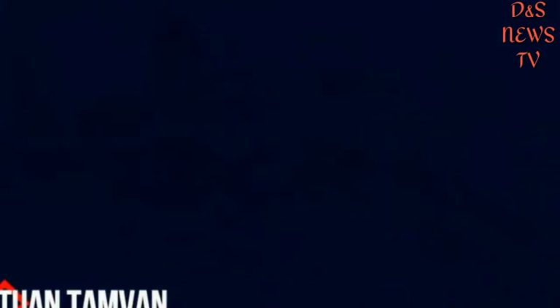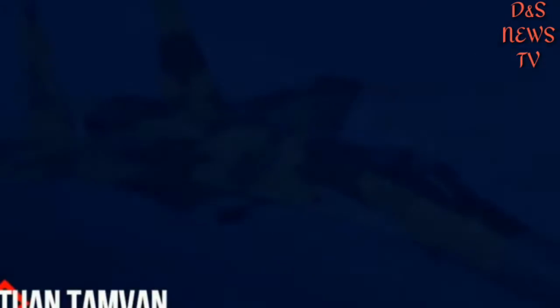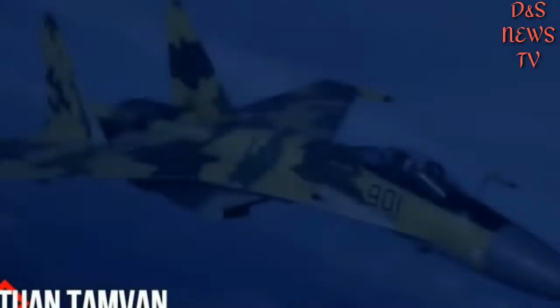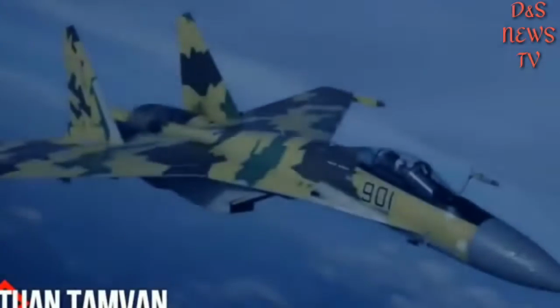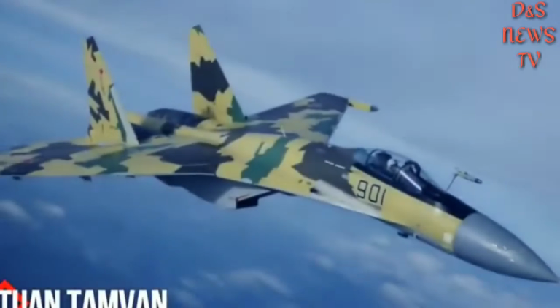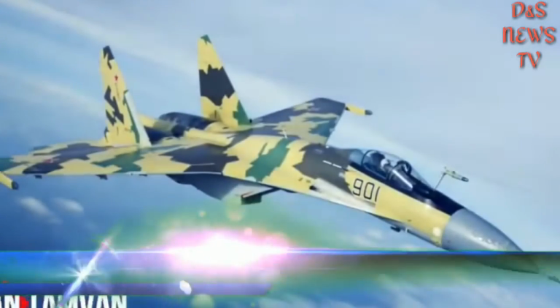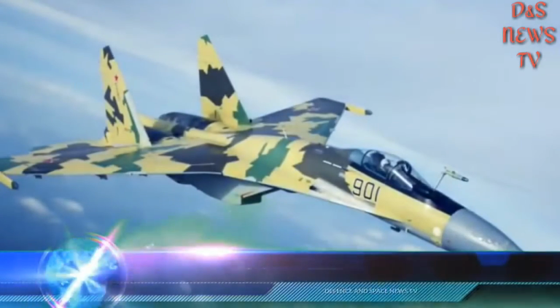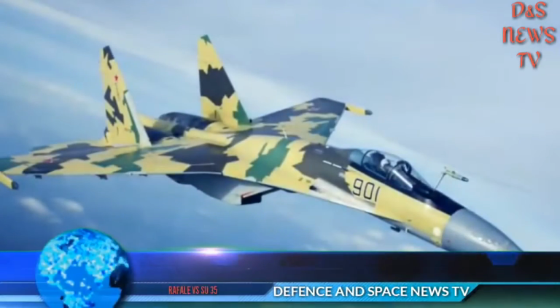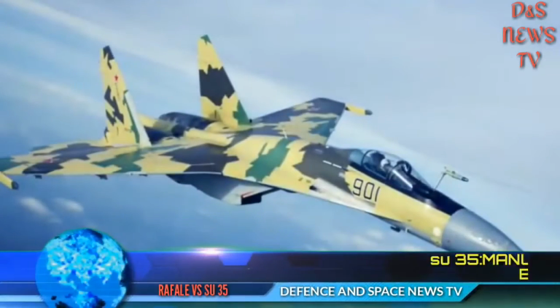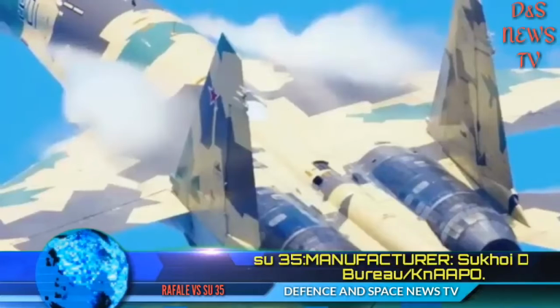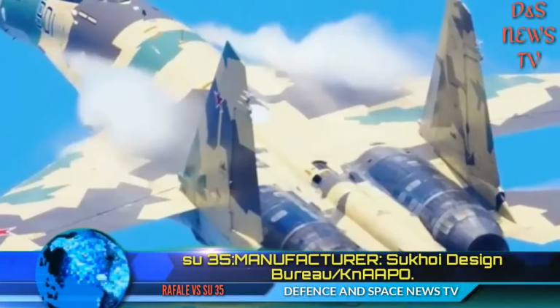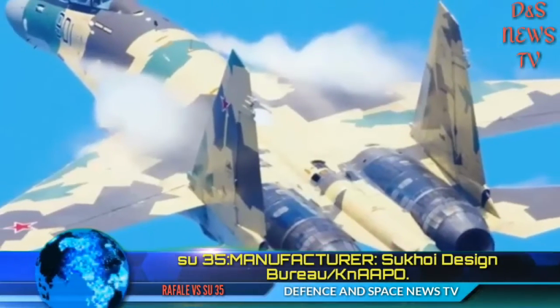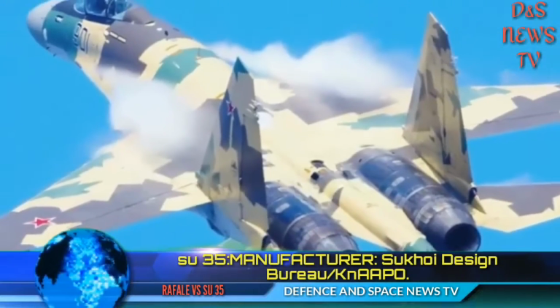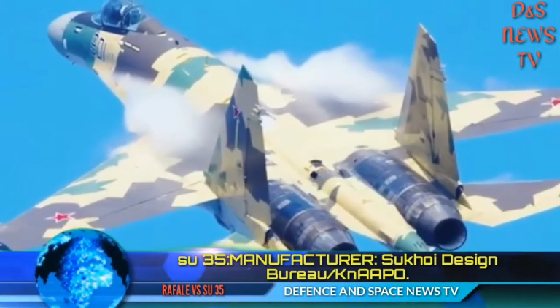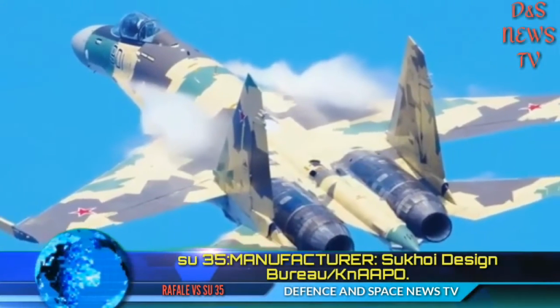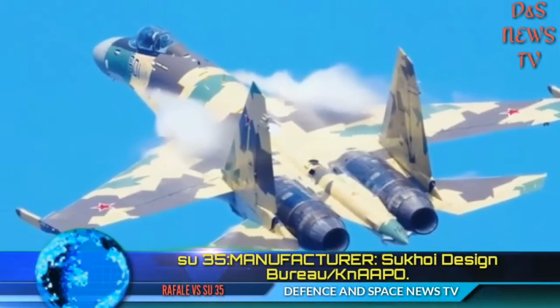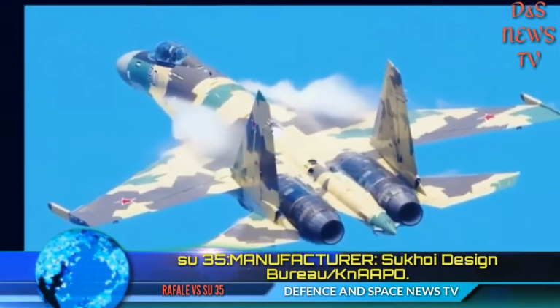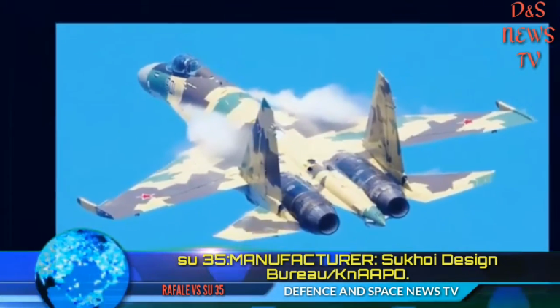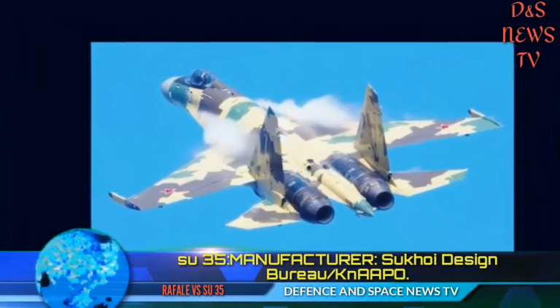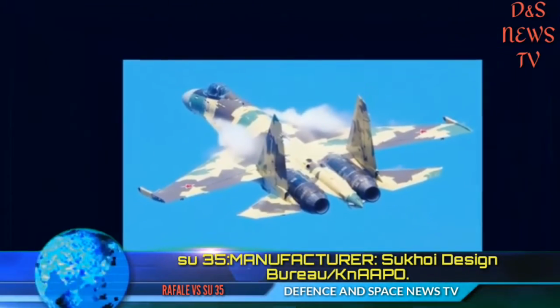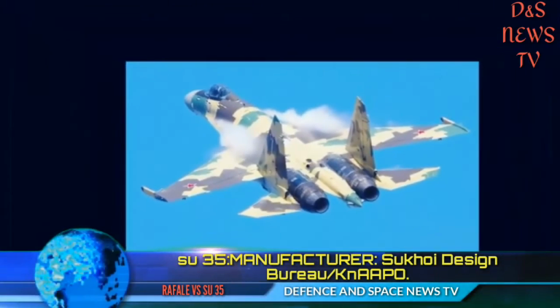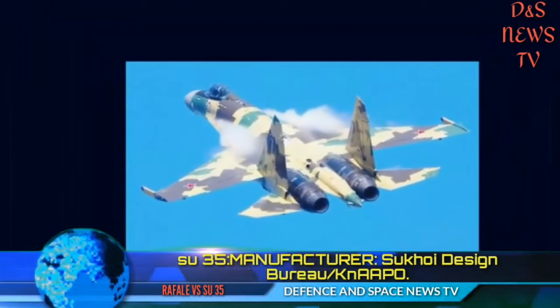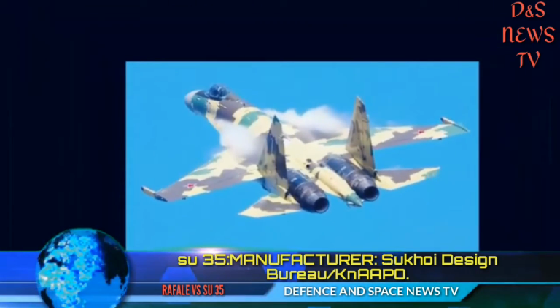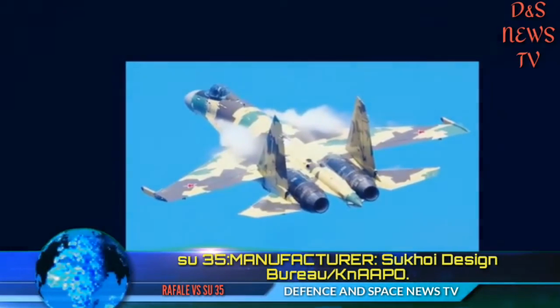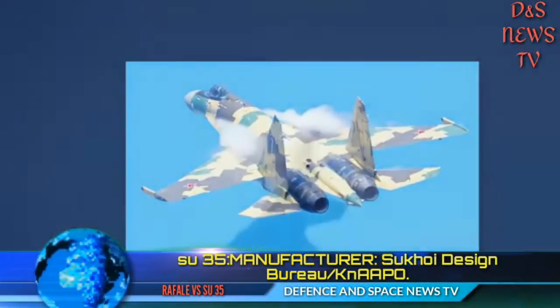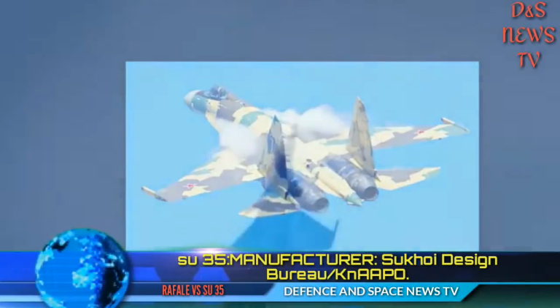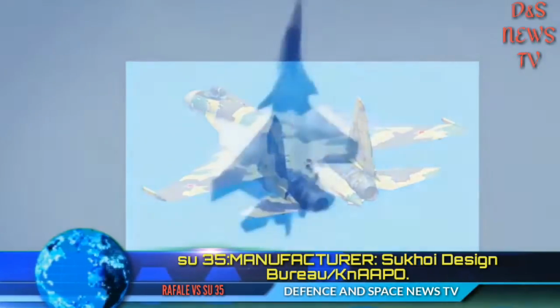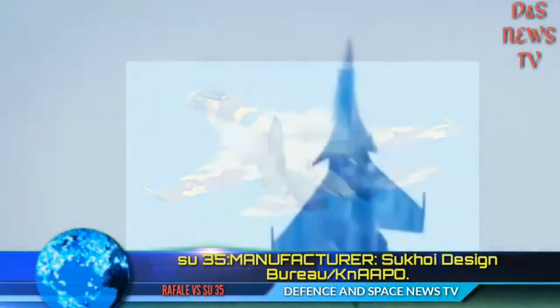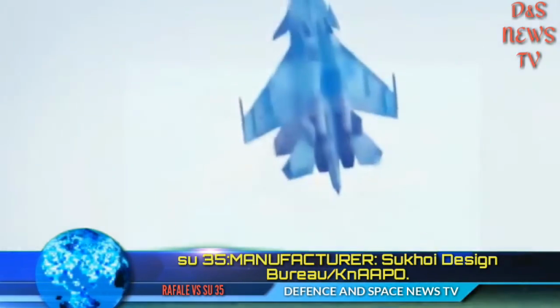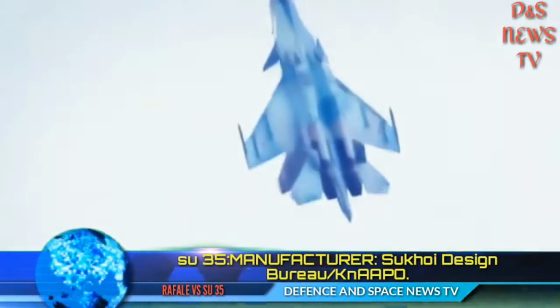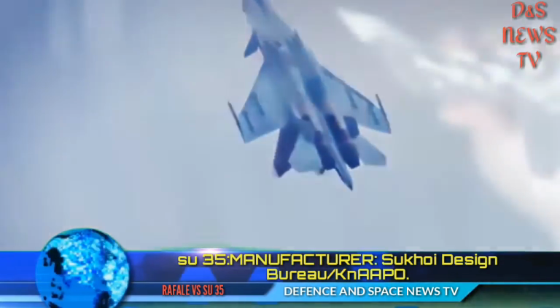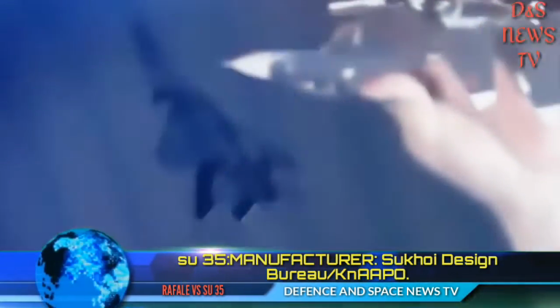Now about the Su-35. Manufacturer: Sukhoi Design Bureau and KnAAPO. Role: Multi-Role Fighter. Generation: 4++.